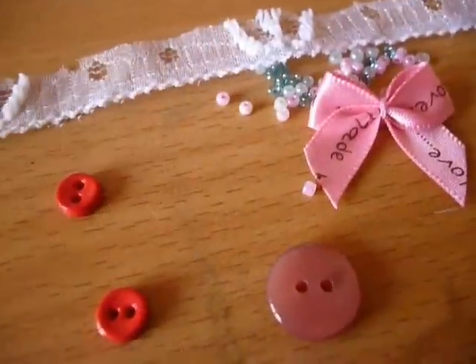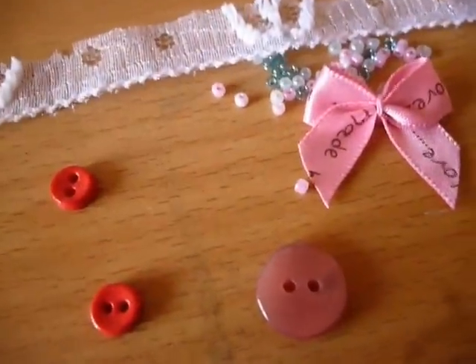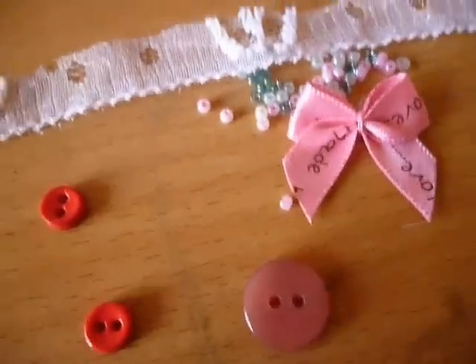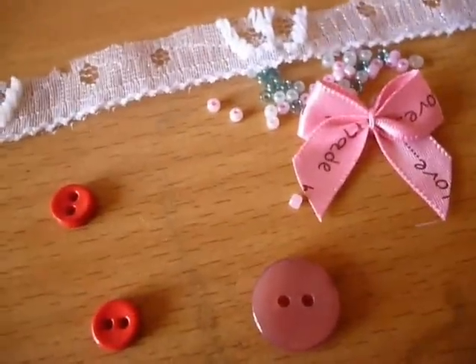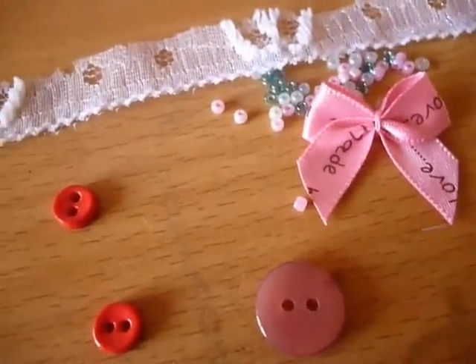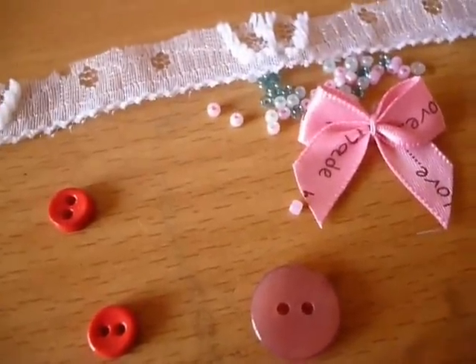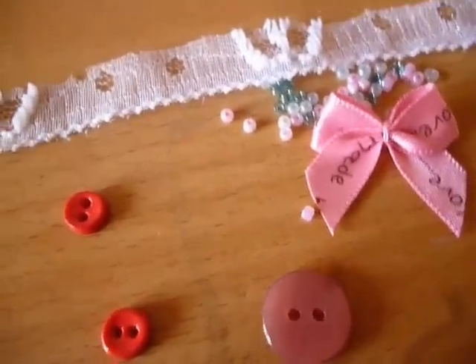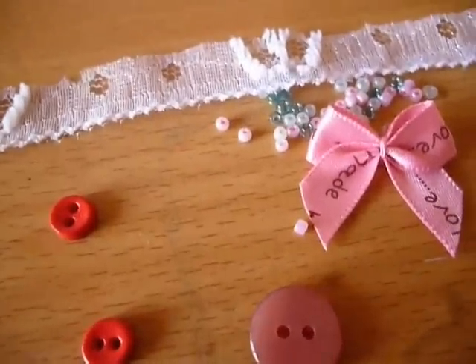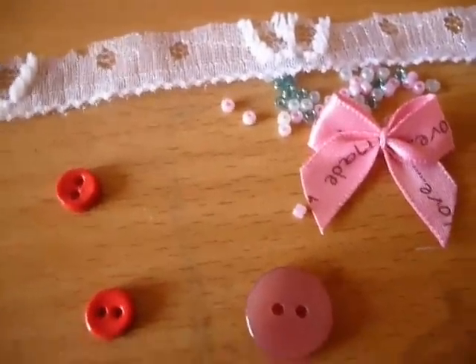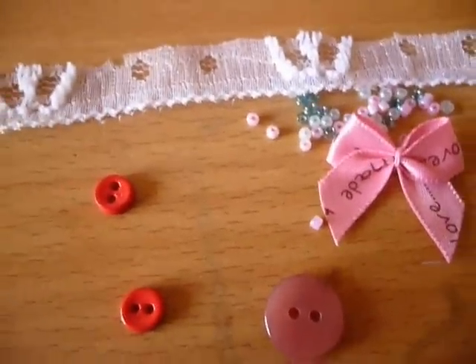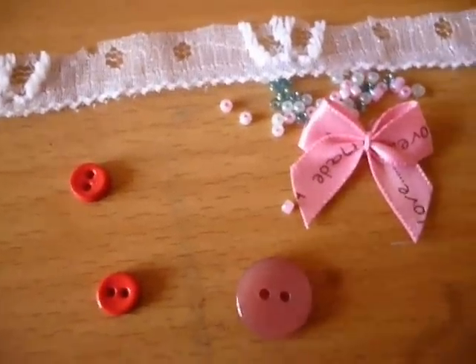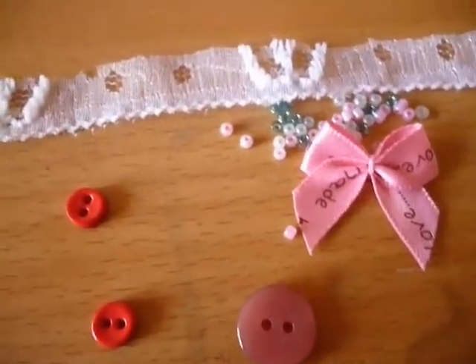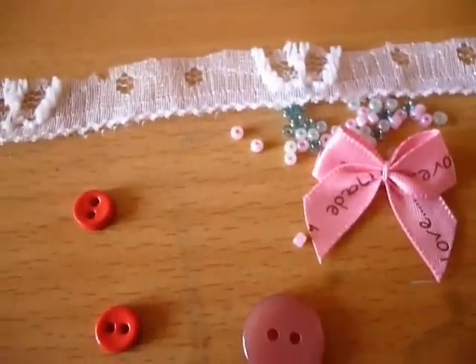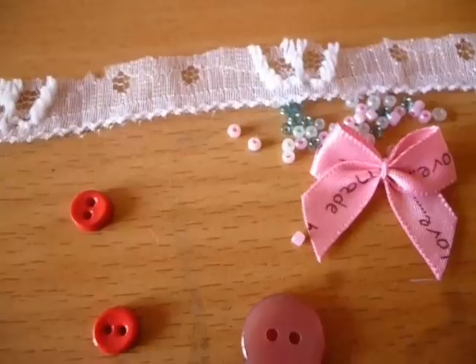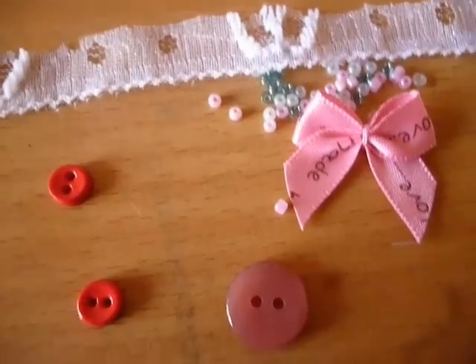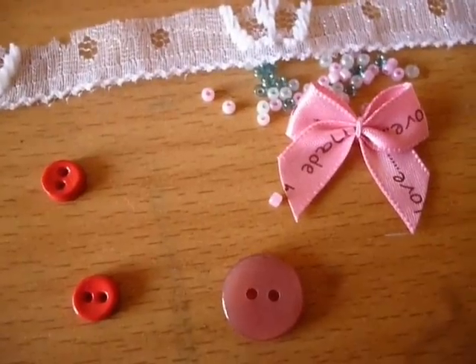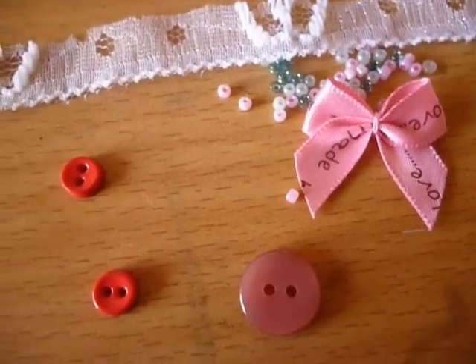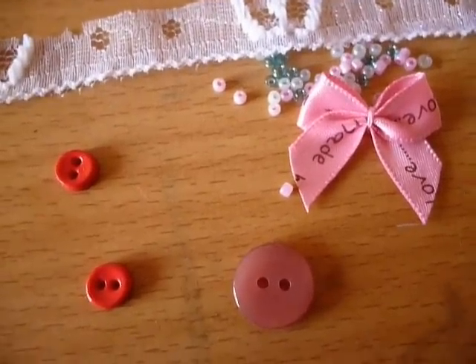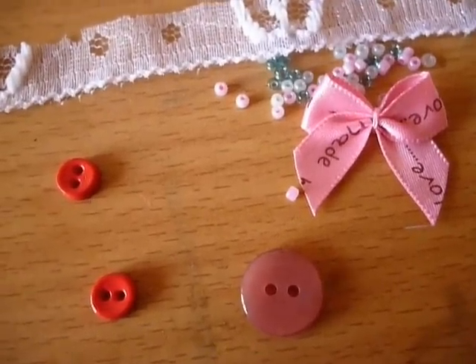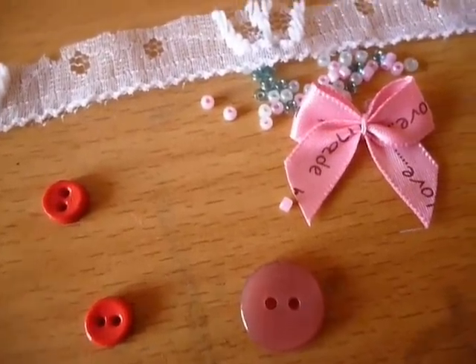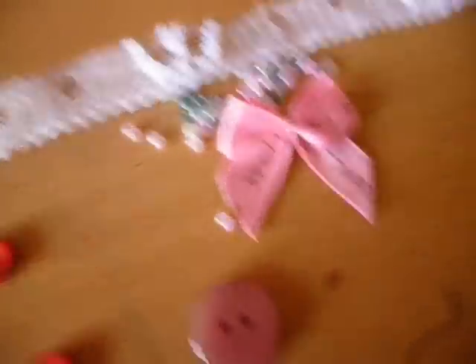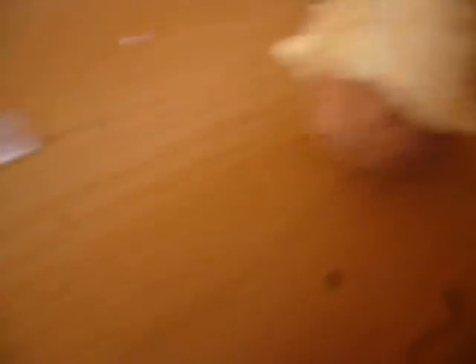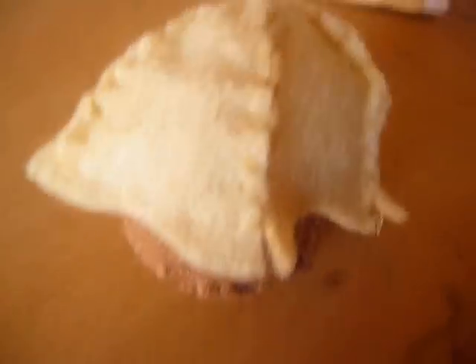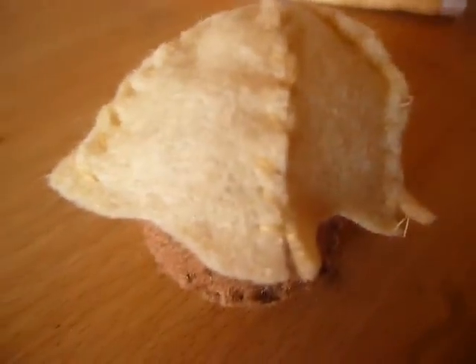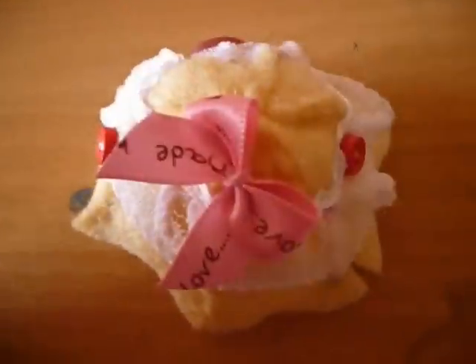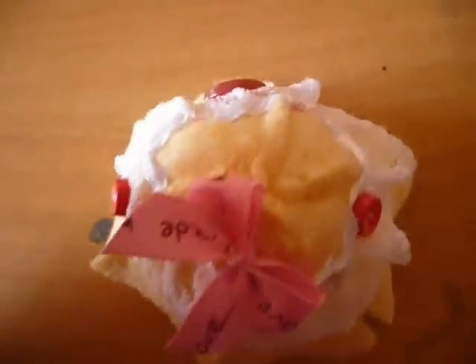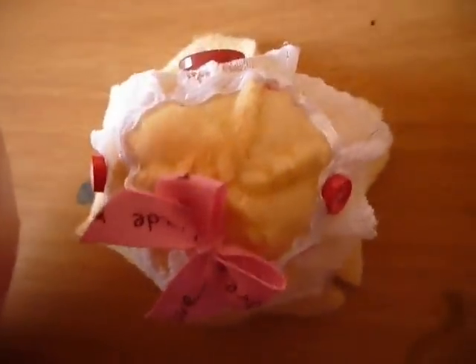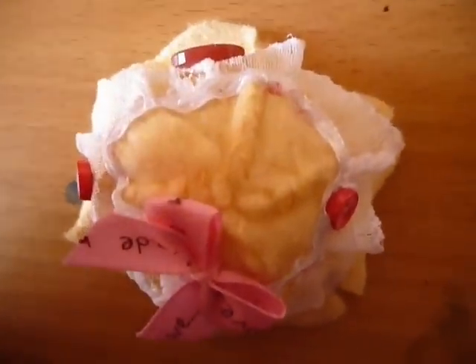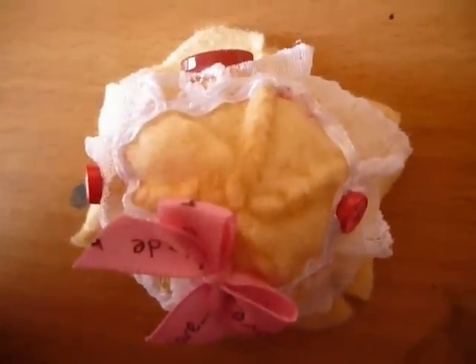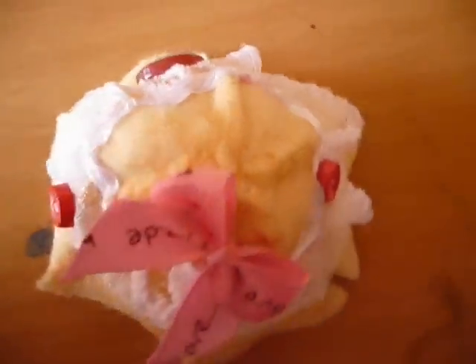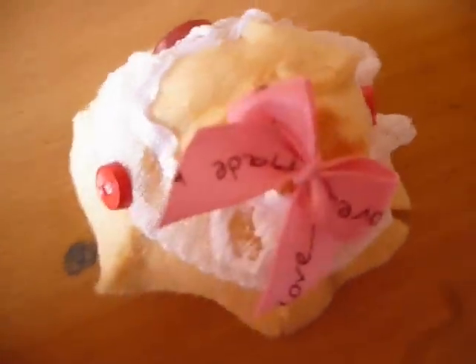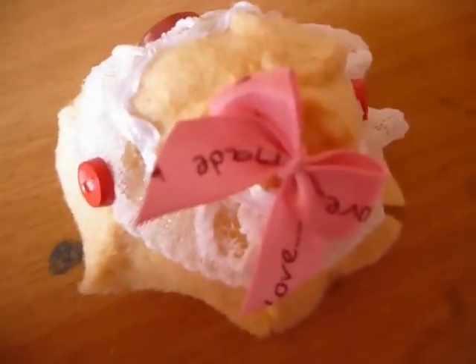Now at this point you can decorate your cupcake. You can use whatever you want. I think I'm going to use some lace, bows, buttons, beads — just anything that you think will look cute. So here is what mine looks like after it has been decorated.